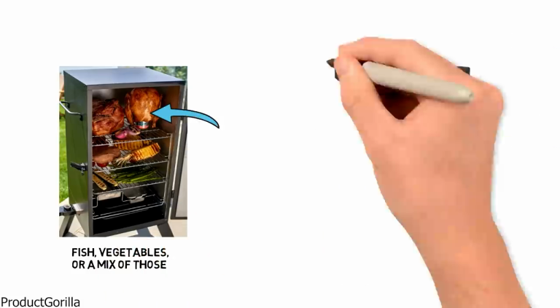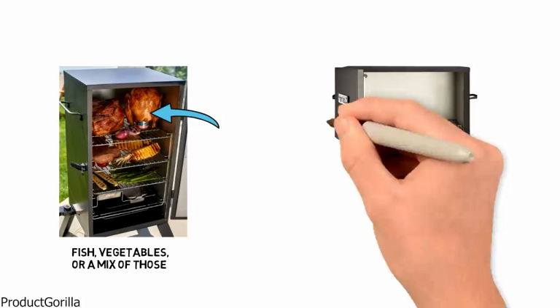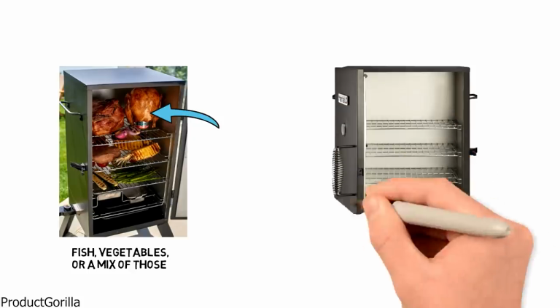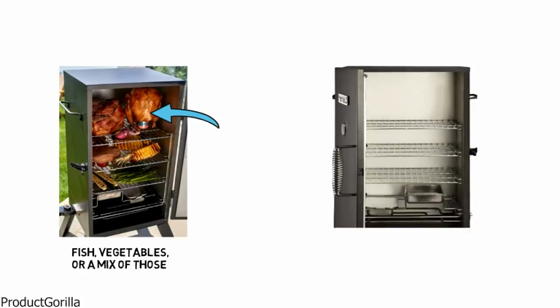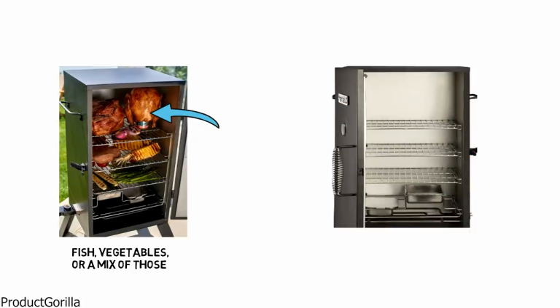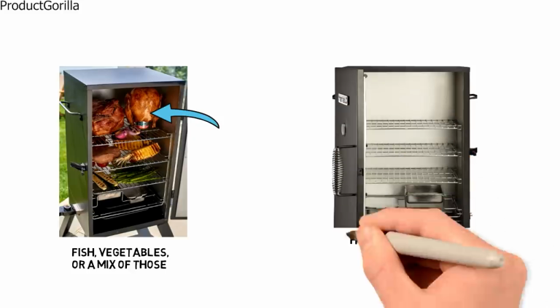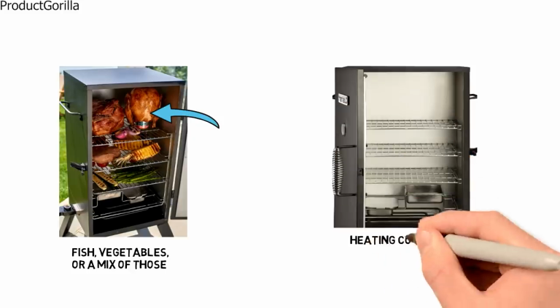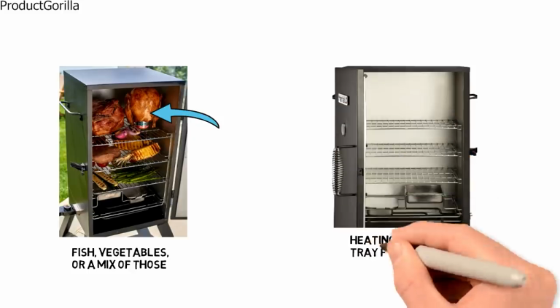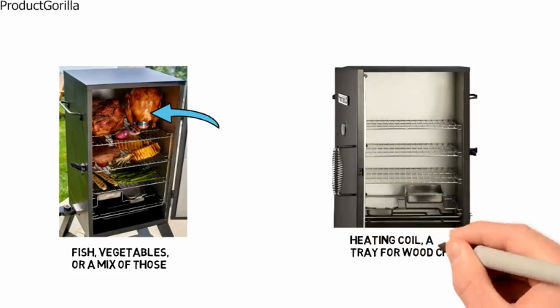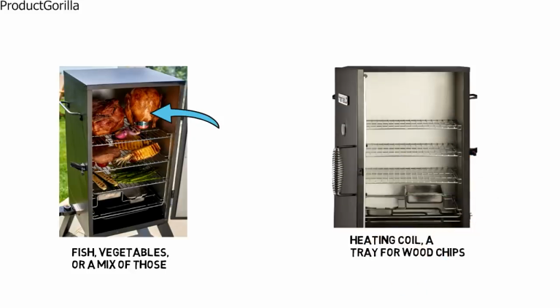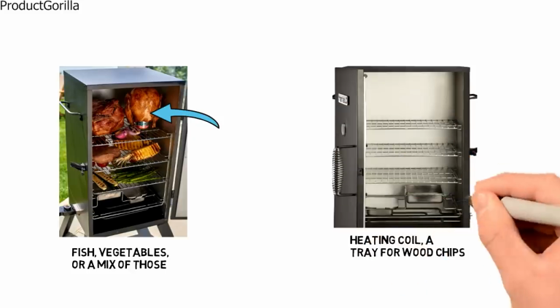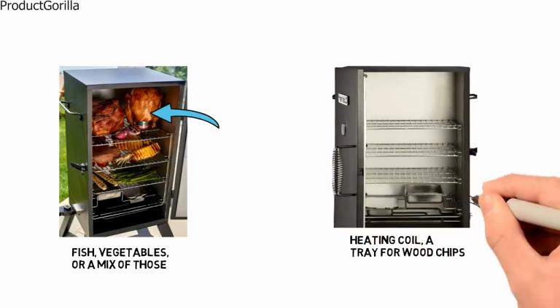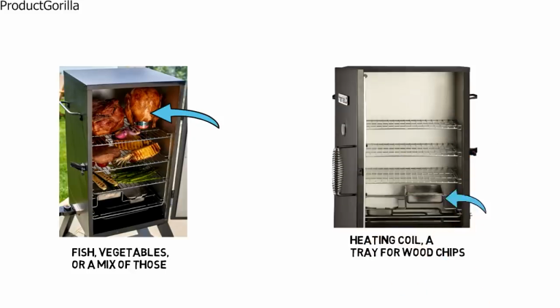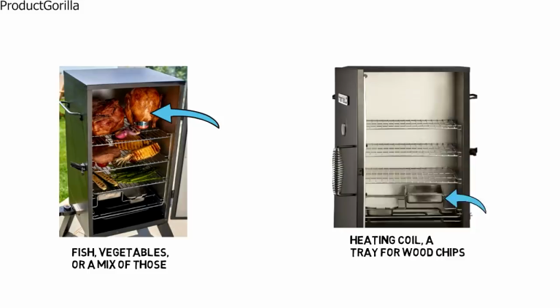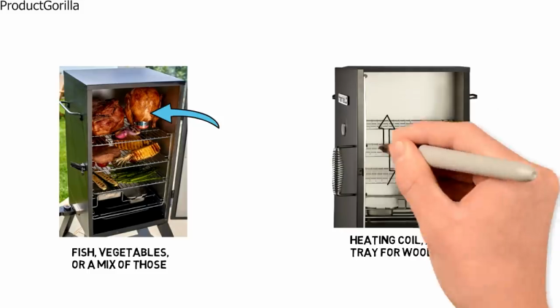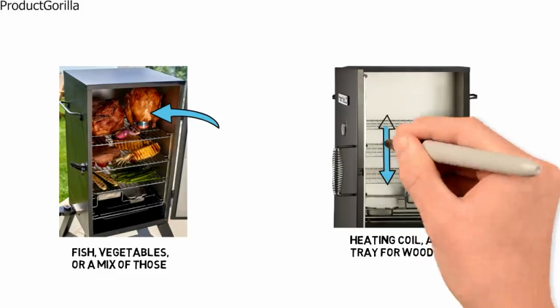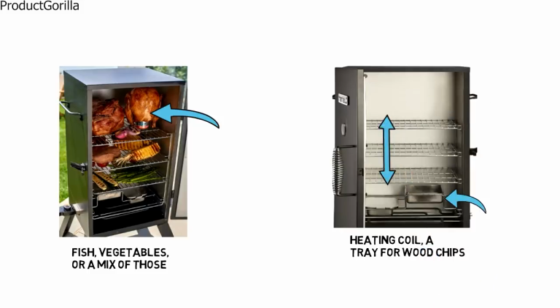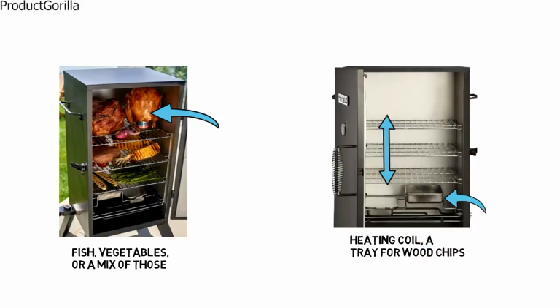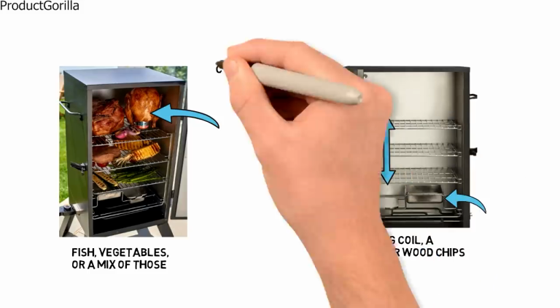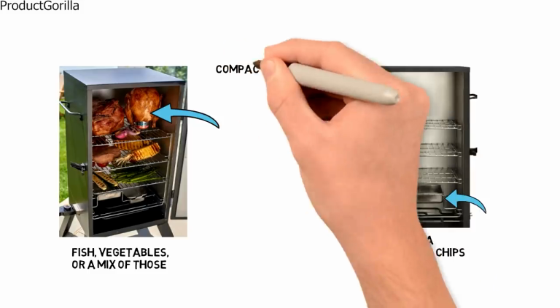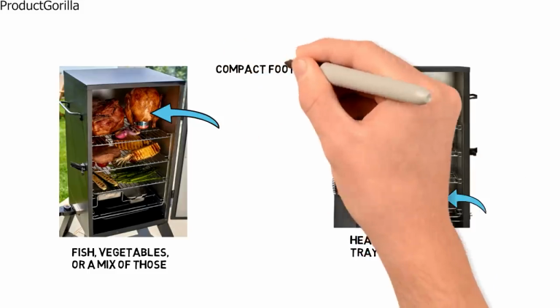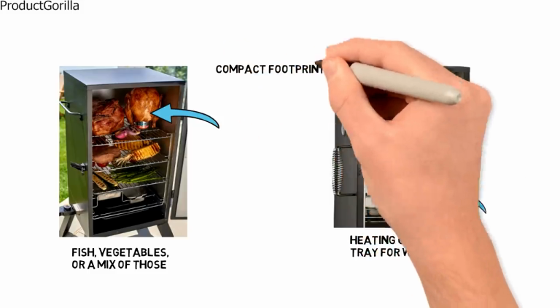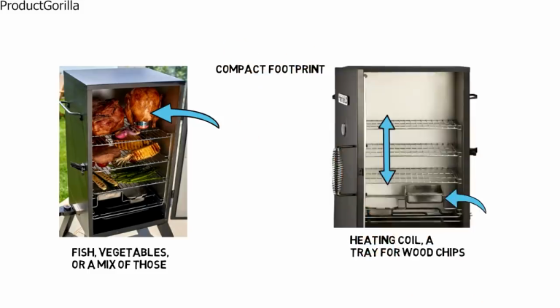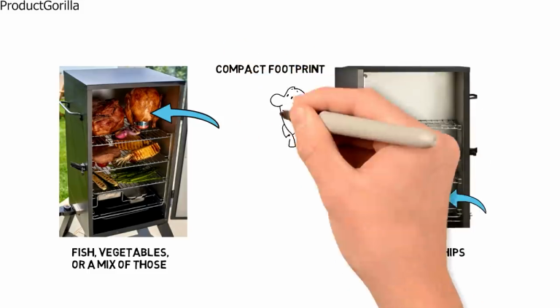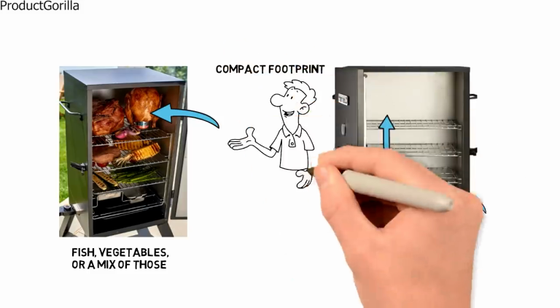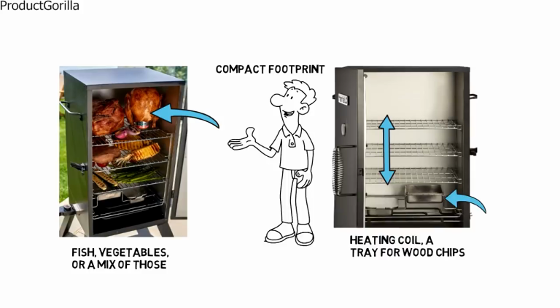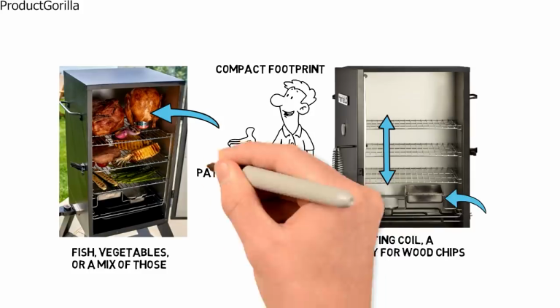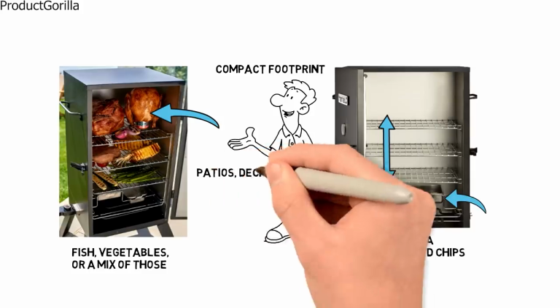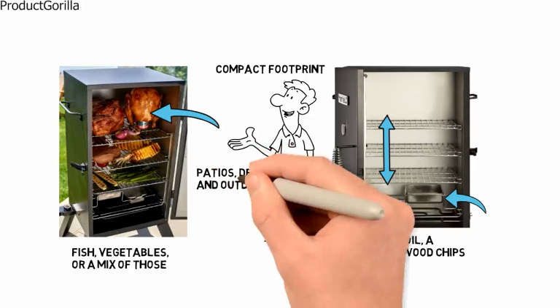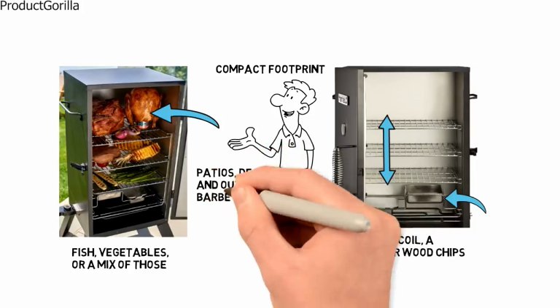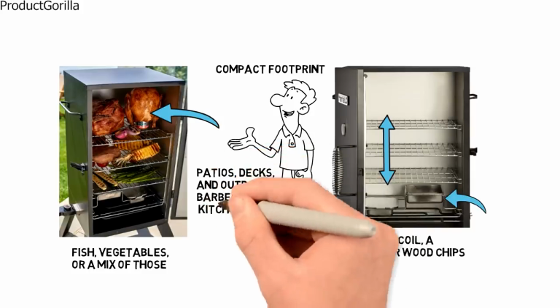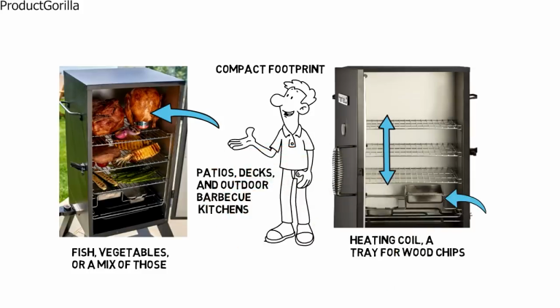Inside the Cuisinart Electric Smoker, you will find a heating coil, a tray for wood chips, a second tray for water, and three chrome racks. A compact footprint makes this smoker convenient for use on patios, decks, and outdoor barbecue kitchens.